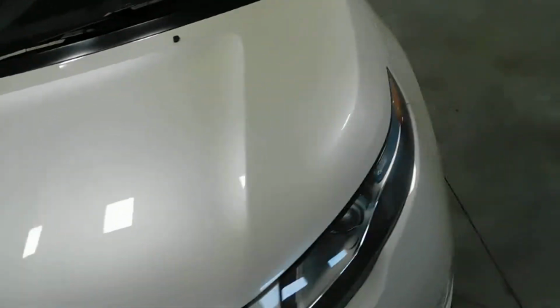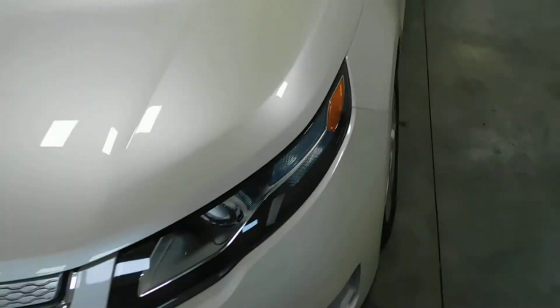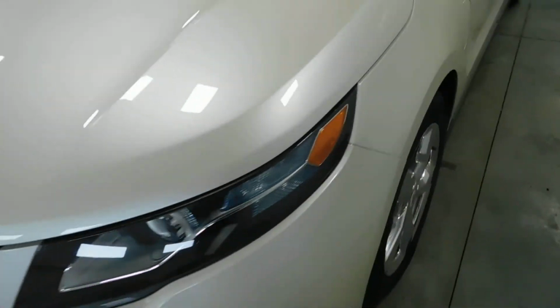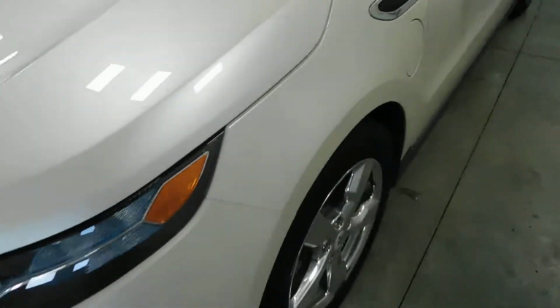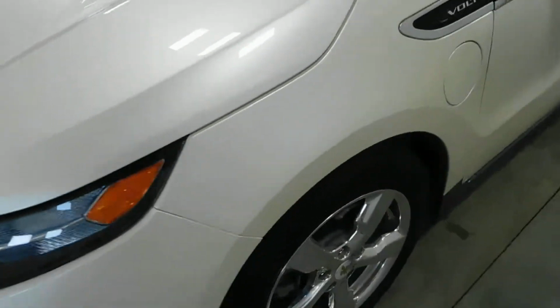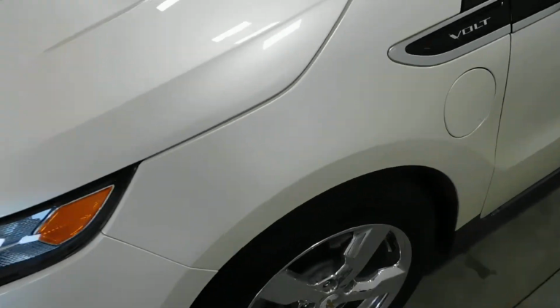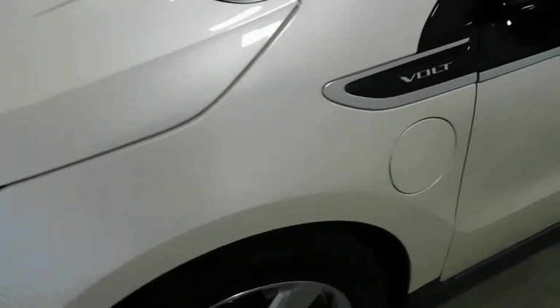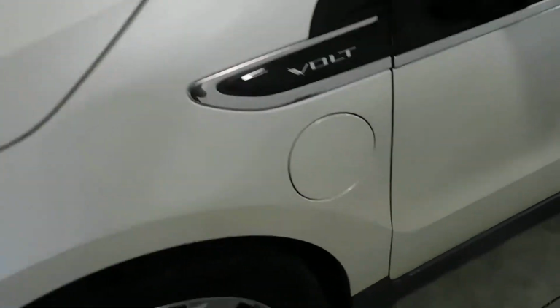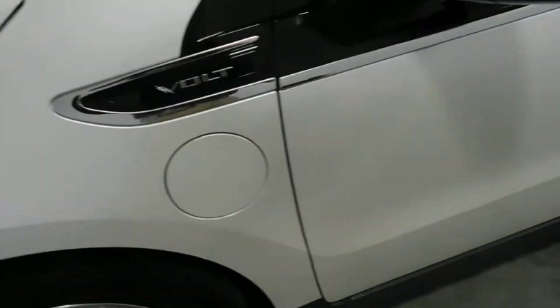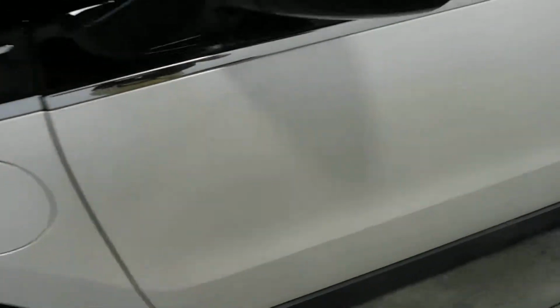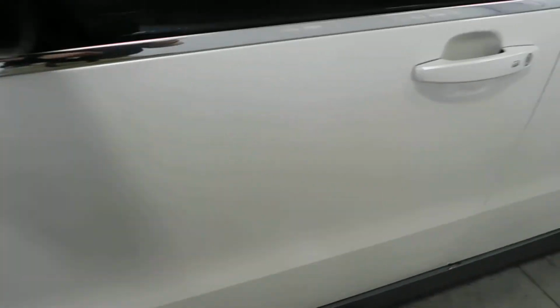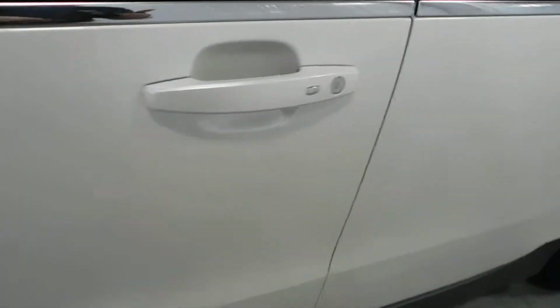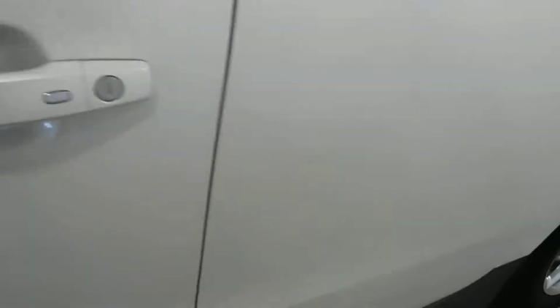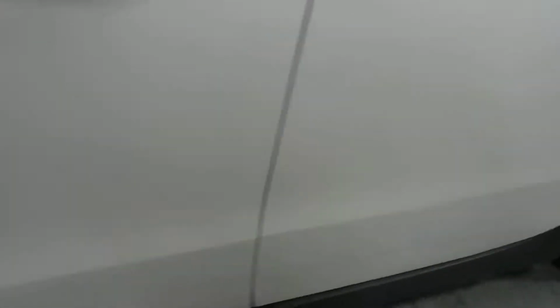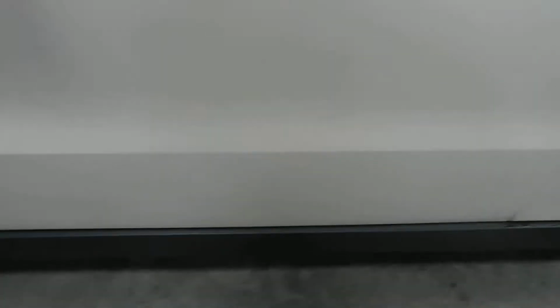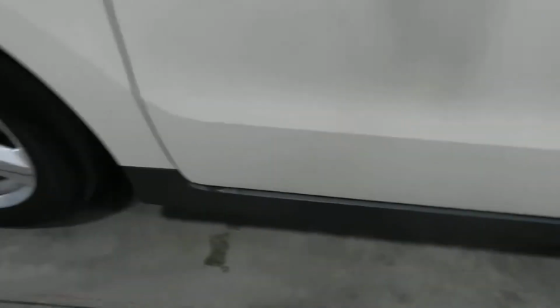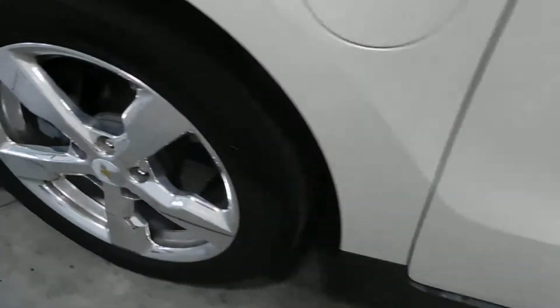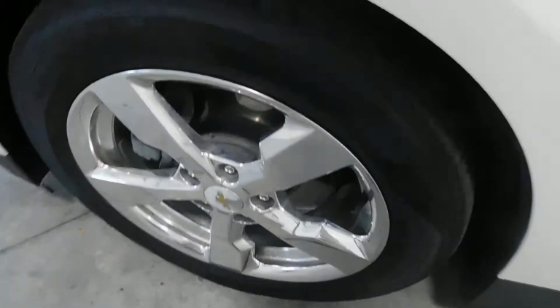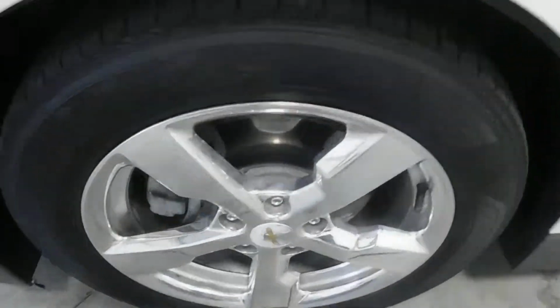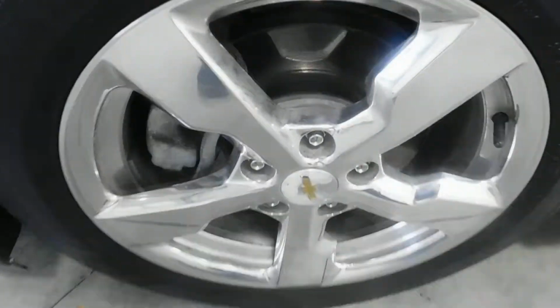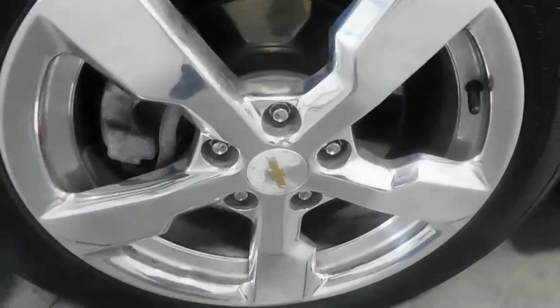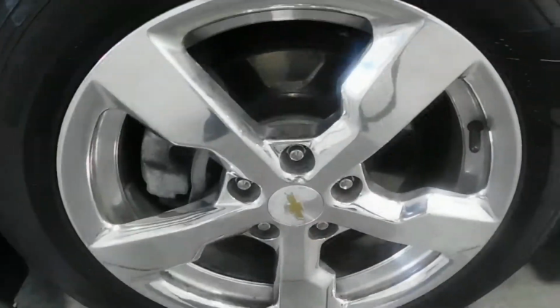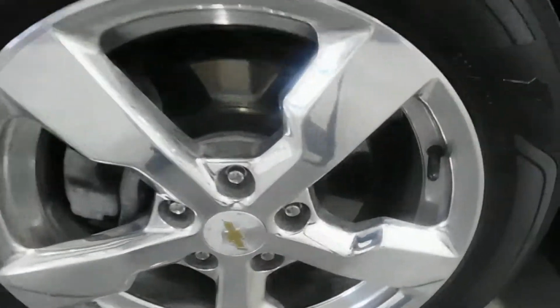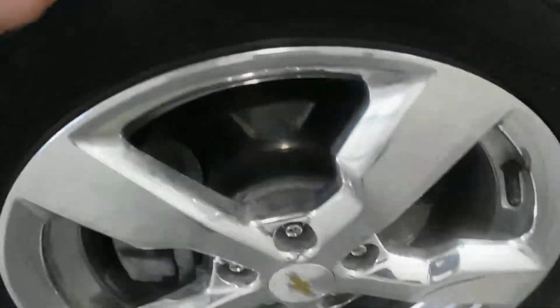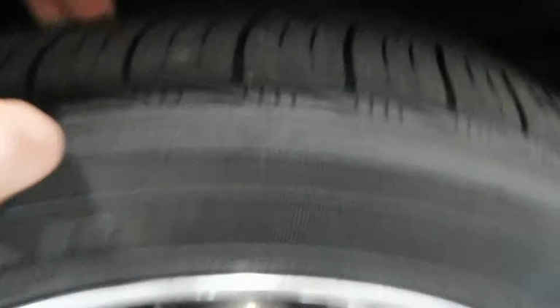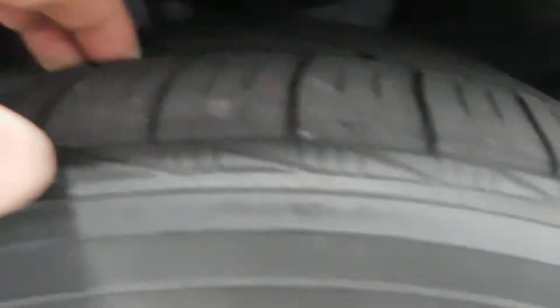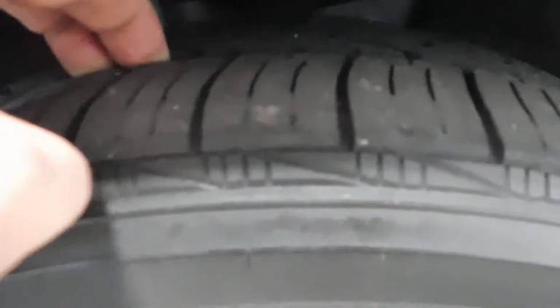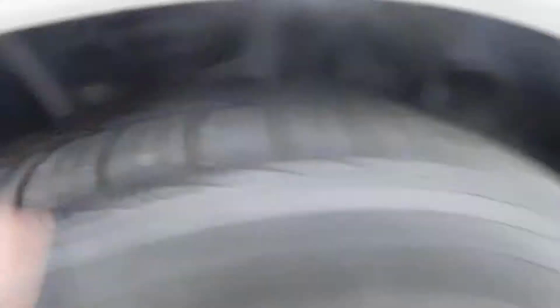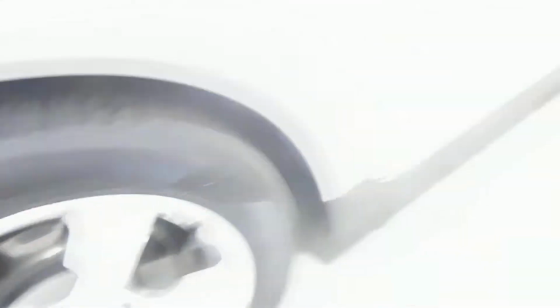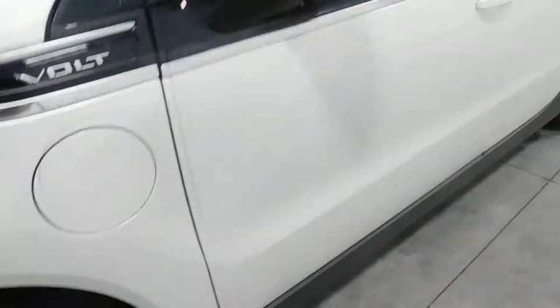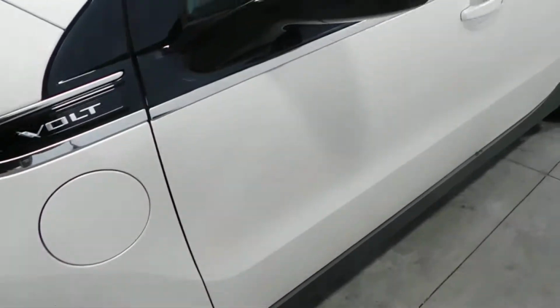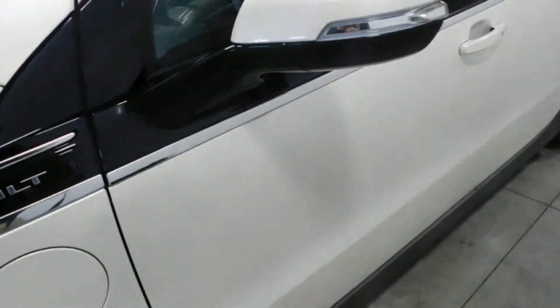Around the body you're going to see it's very nice and very clean — no major rock chips, dents, dings, nicks, scratches, or blemishes whatsoever on the wheels. There's no signs of curbing or road rash, and you are knee deep in tread. Plenty of tread life on that tire.